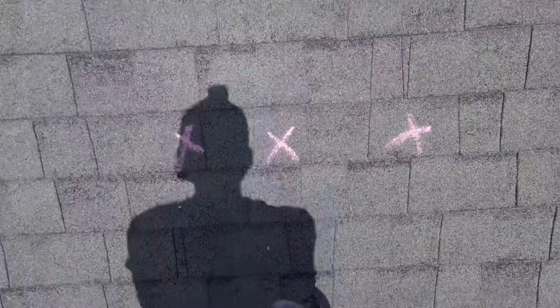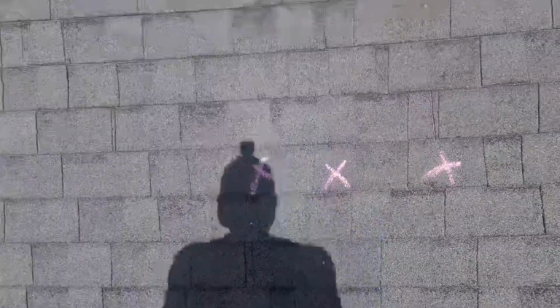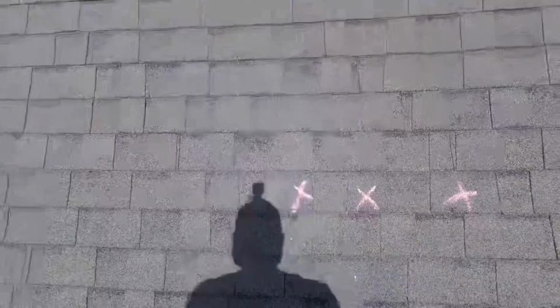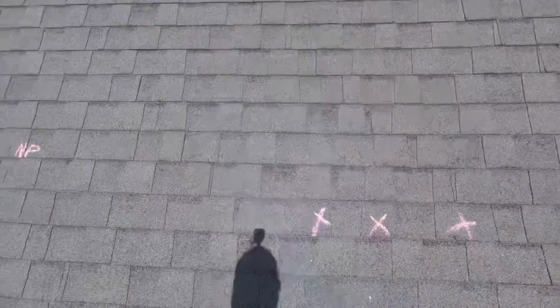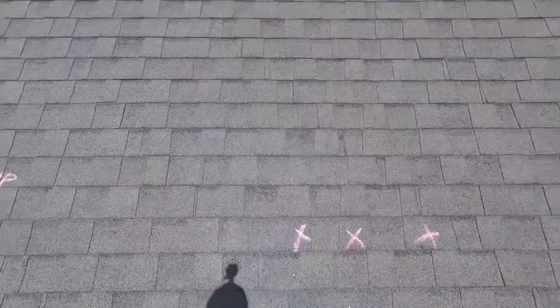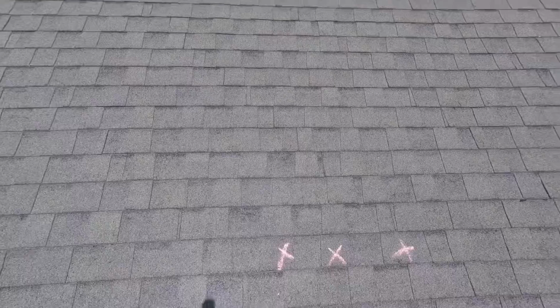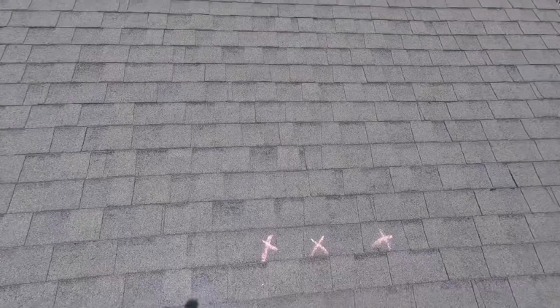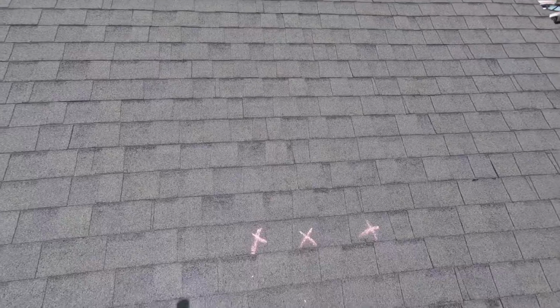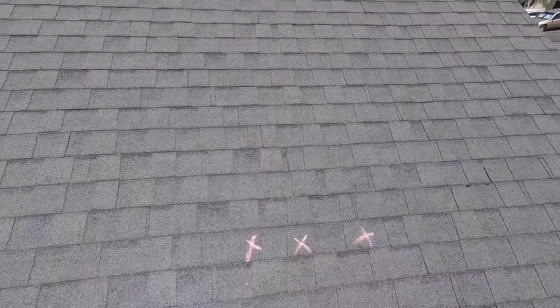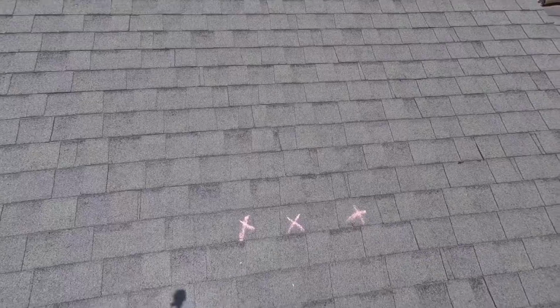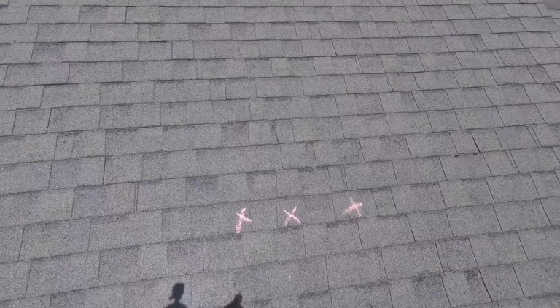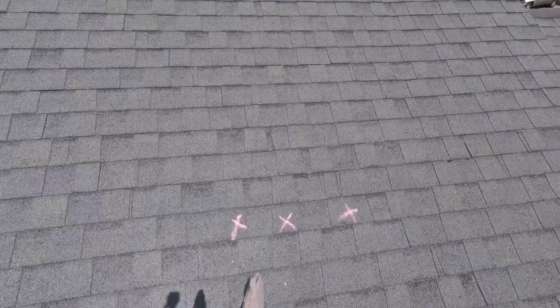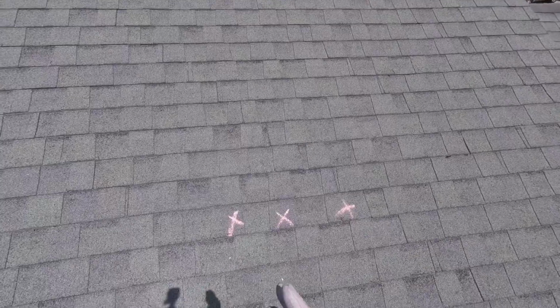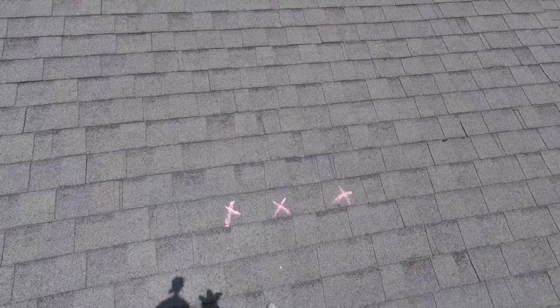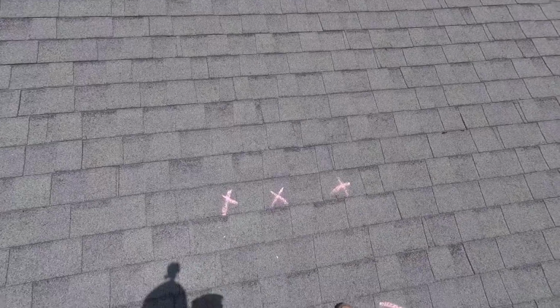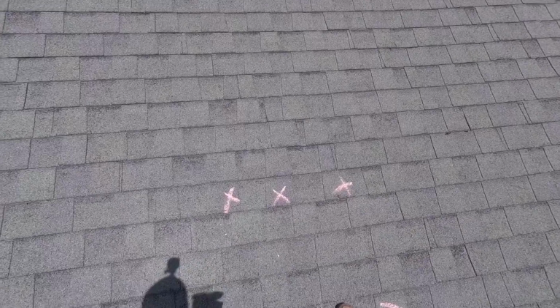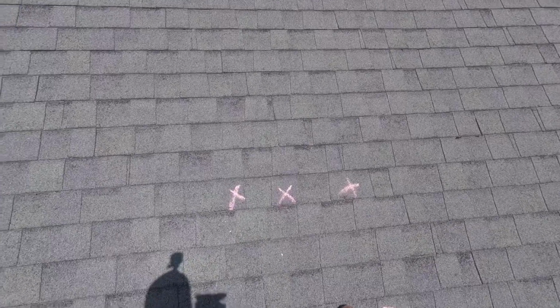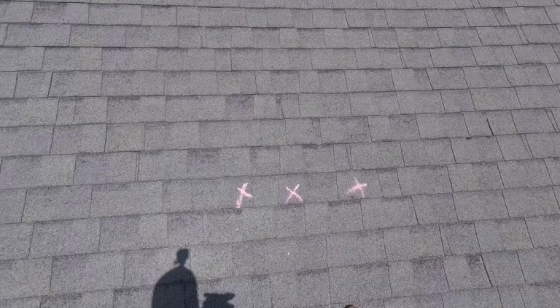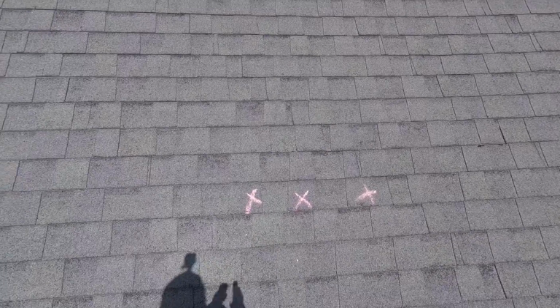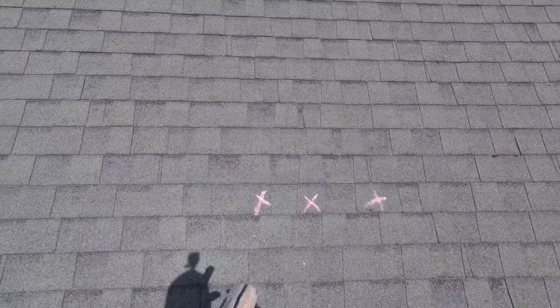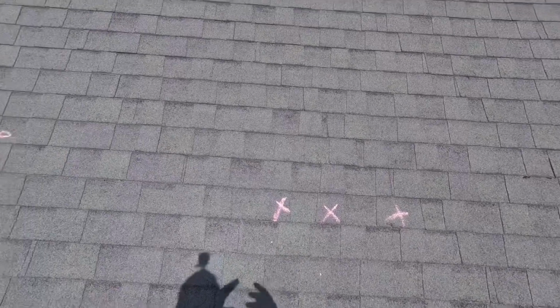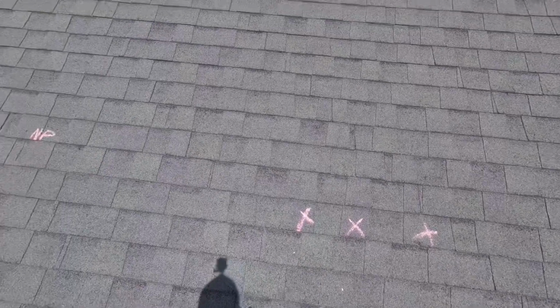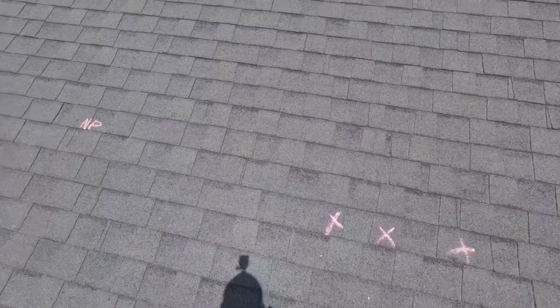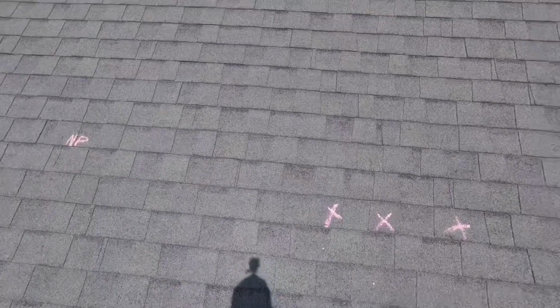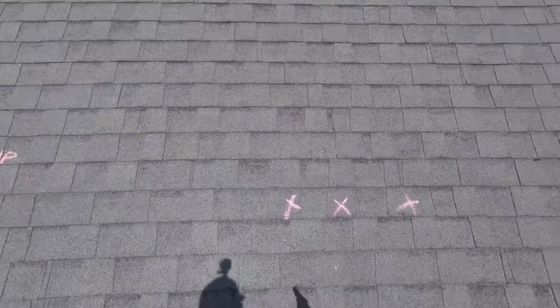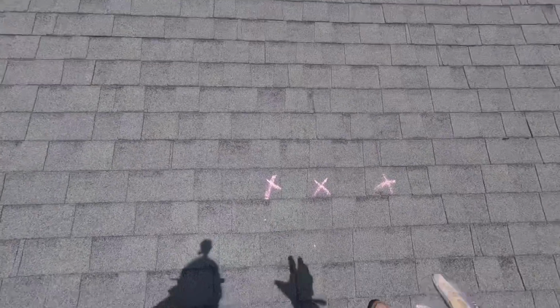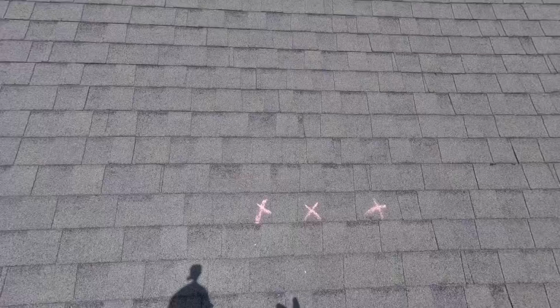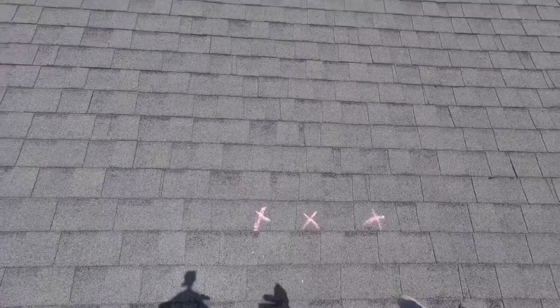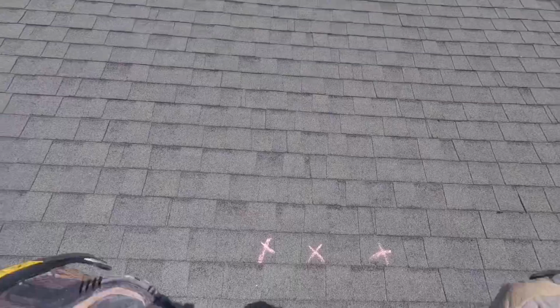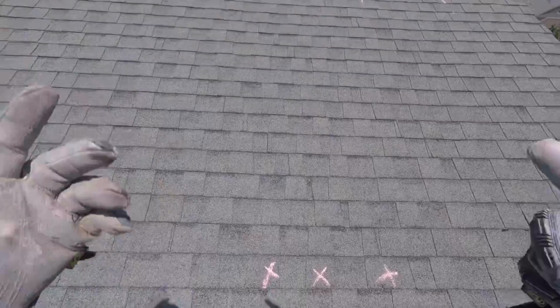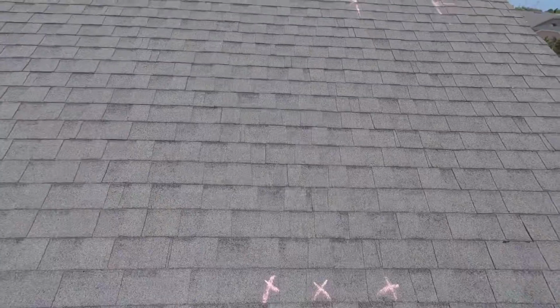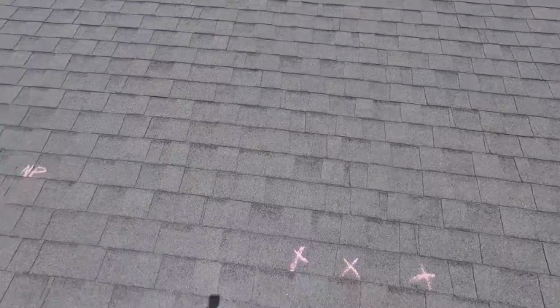You can pretty much forget about hurricane season. Anything remotely close to a tropical storm or forced wind, these shingles are going to lift and break off.